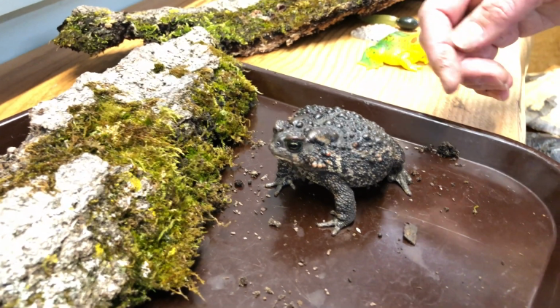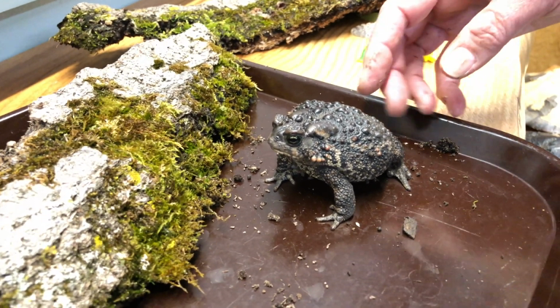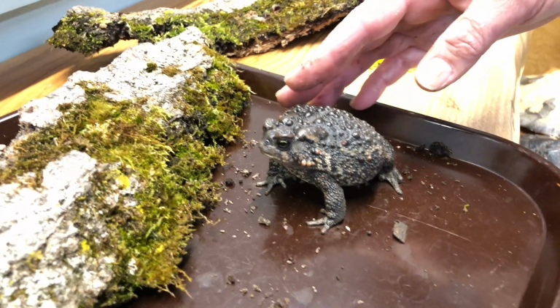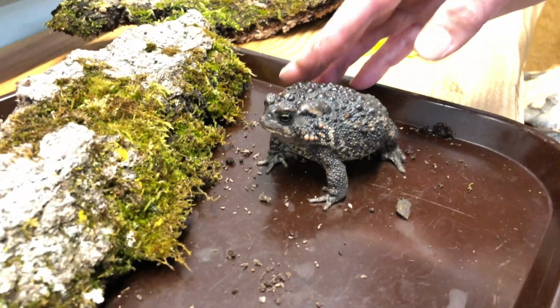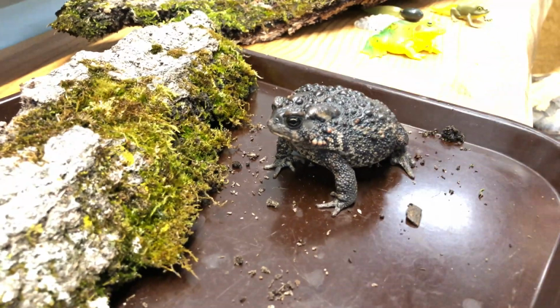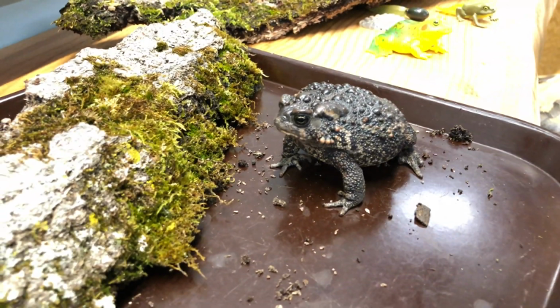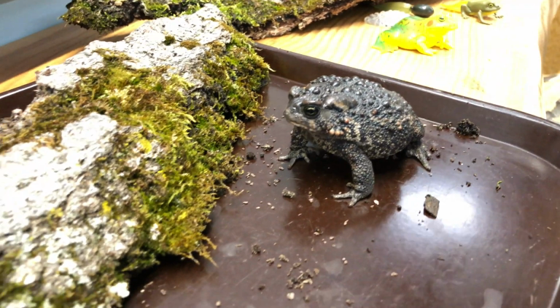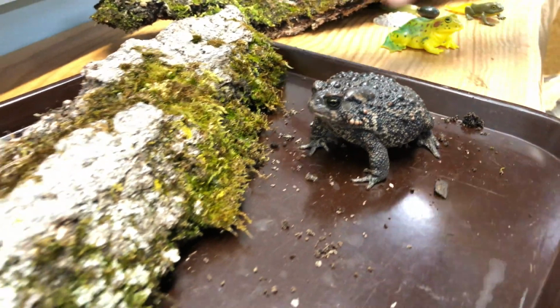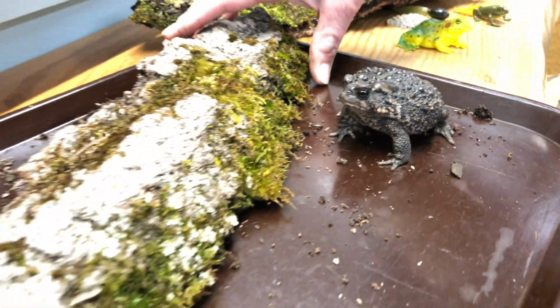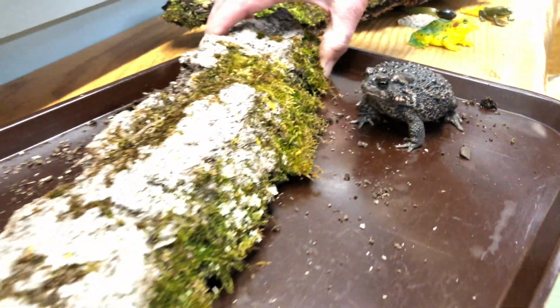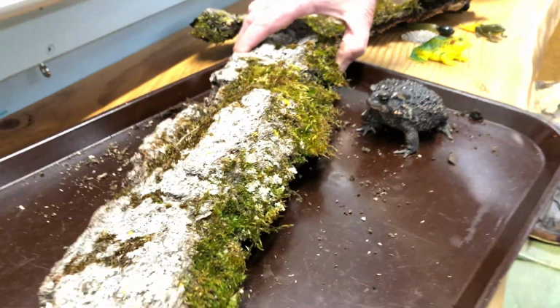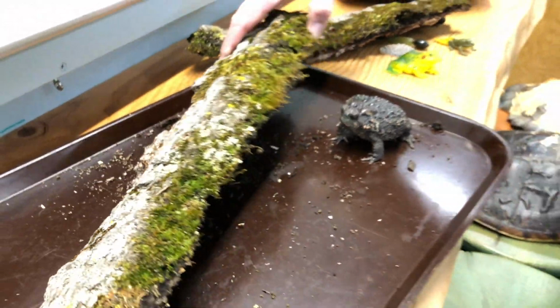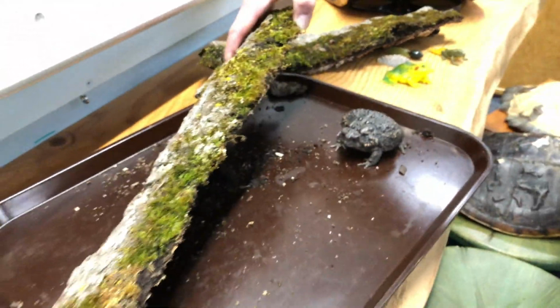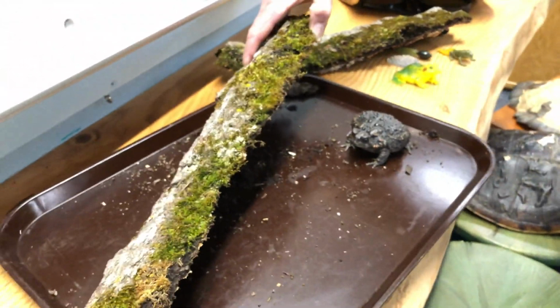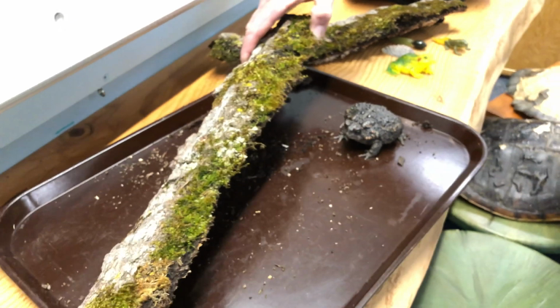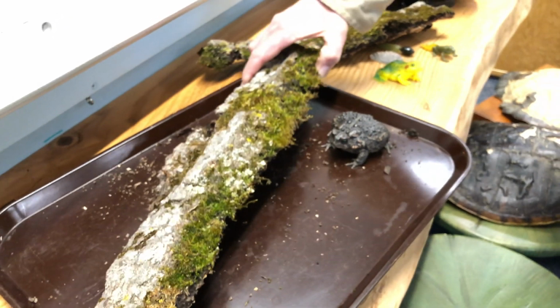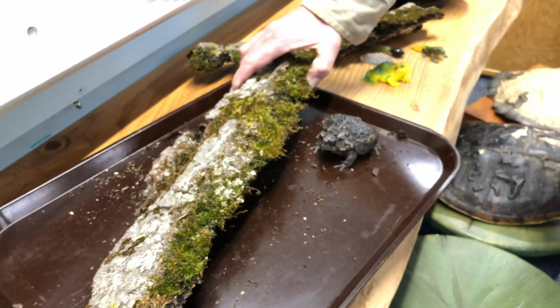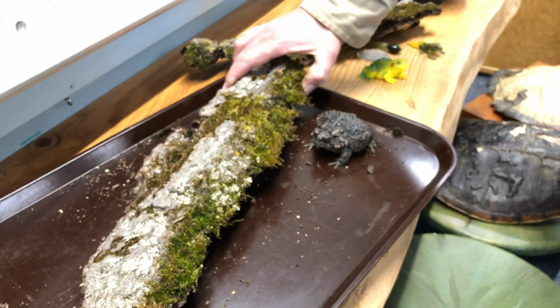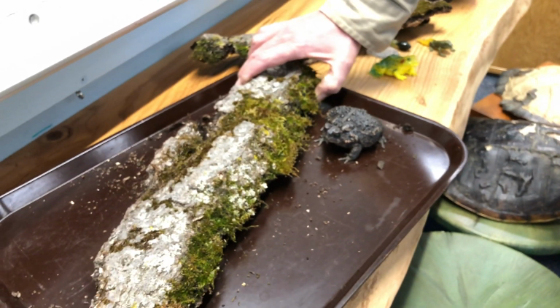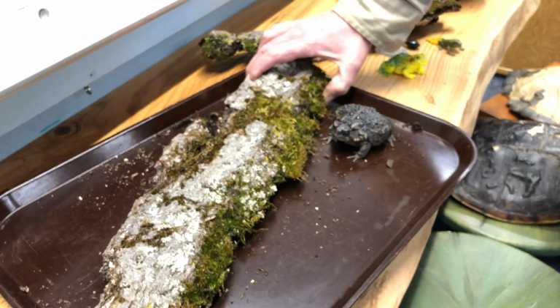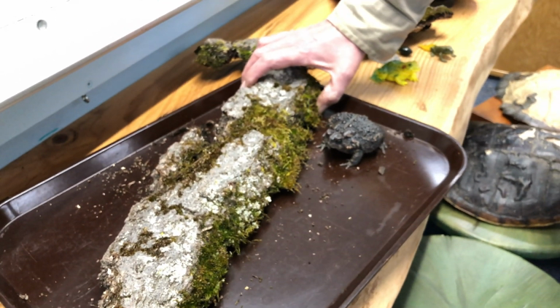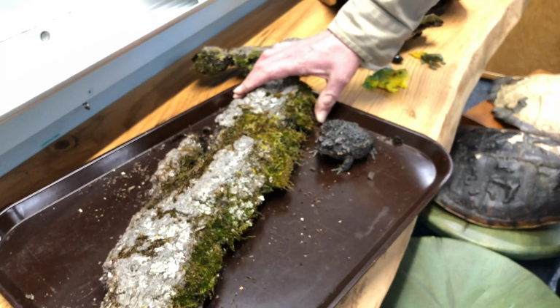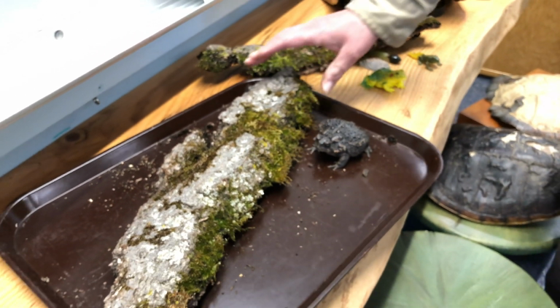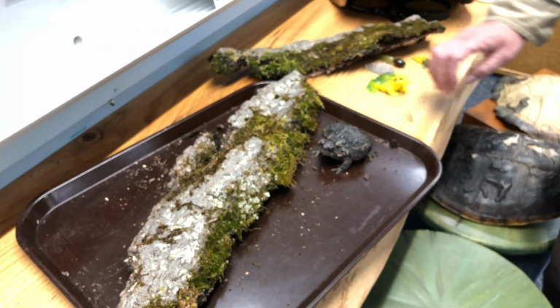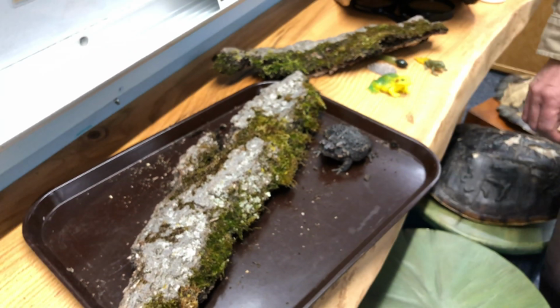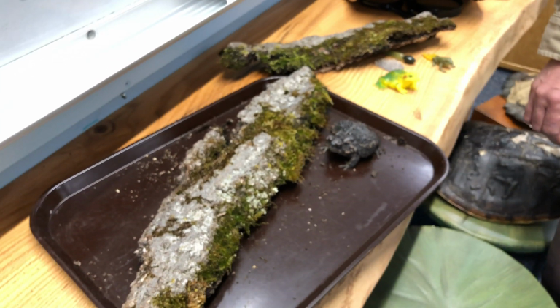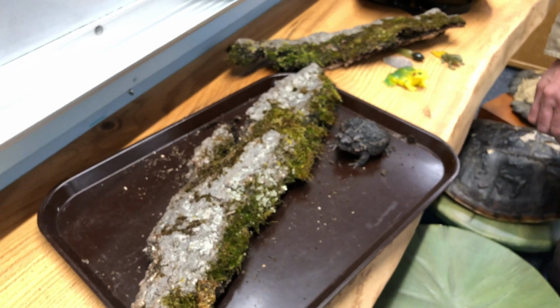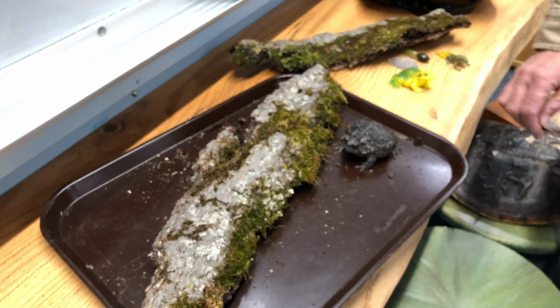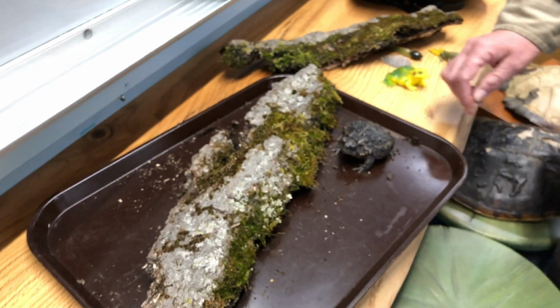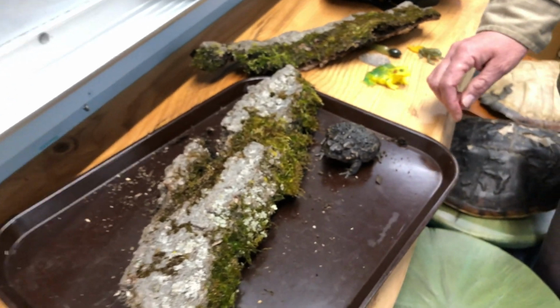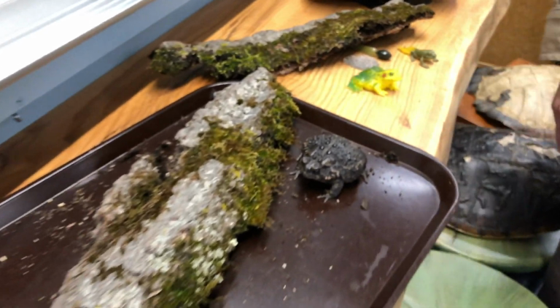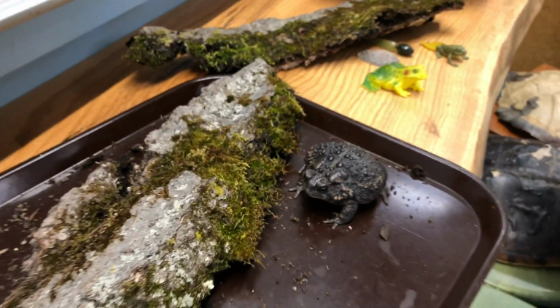That thicker skin means they spend more time out on land than typically frogs and tree frogs do. Their habitat is typically under pieces of bark or under dry leaves, and in the winter they'll dig deep burrows underground and overwinter and hibernate.